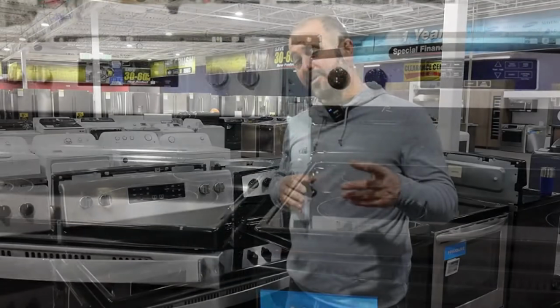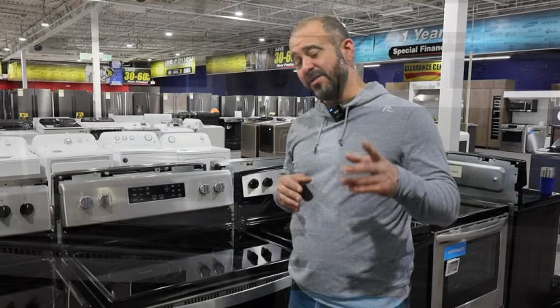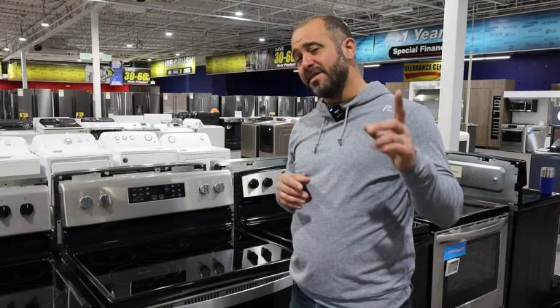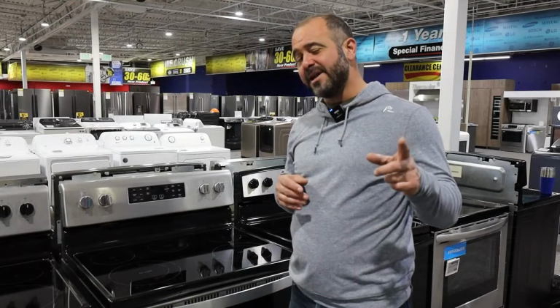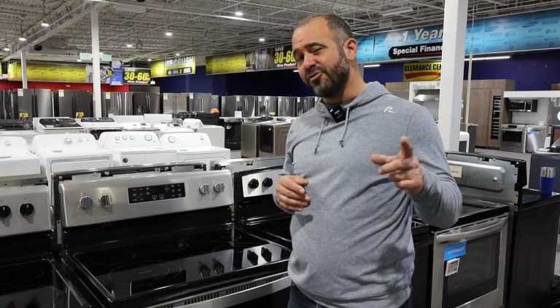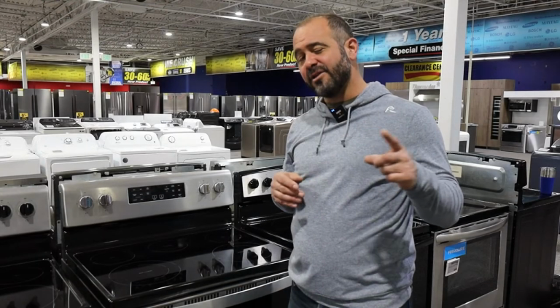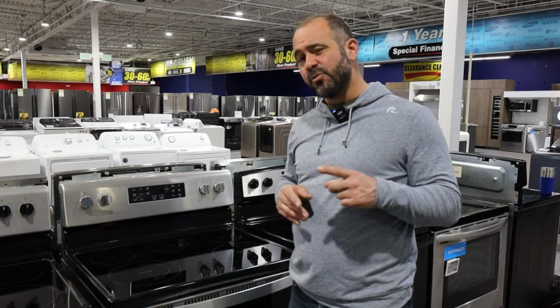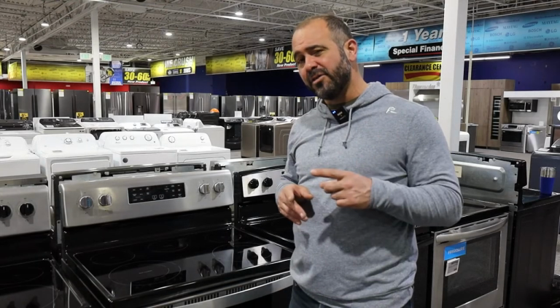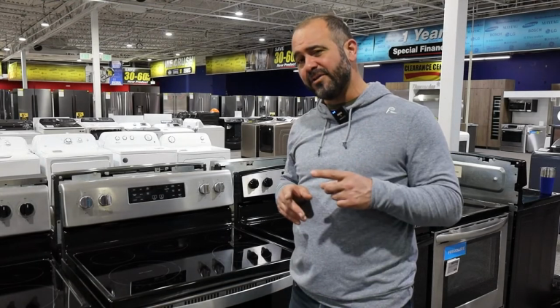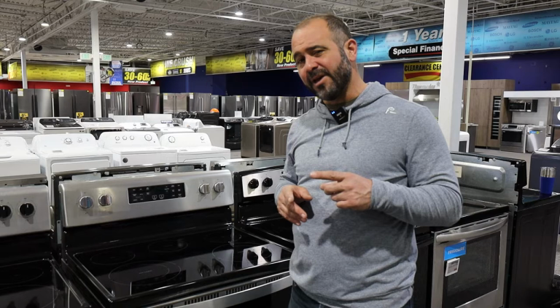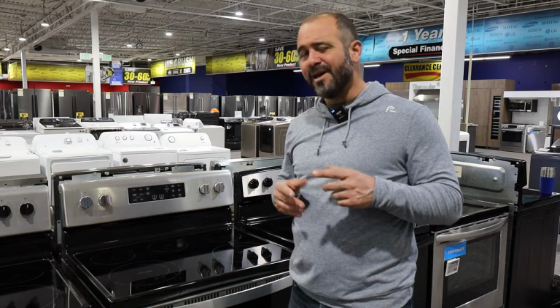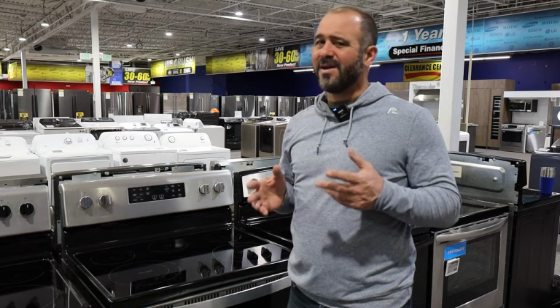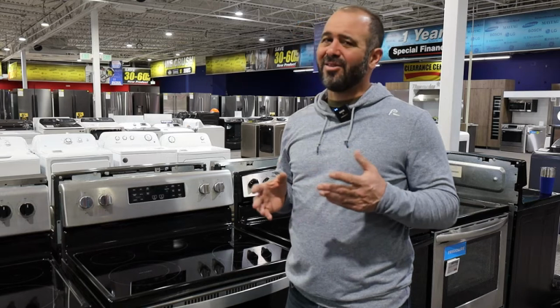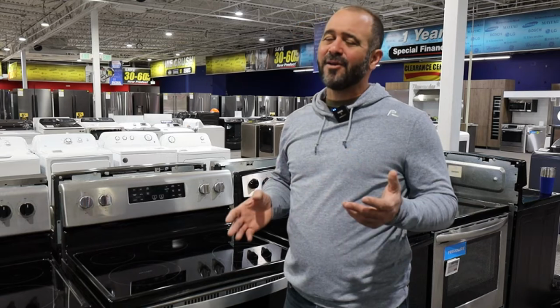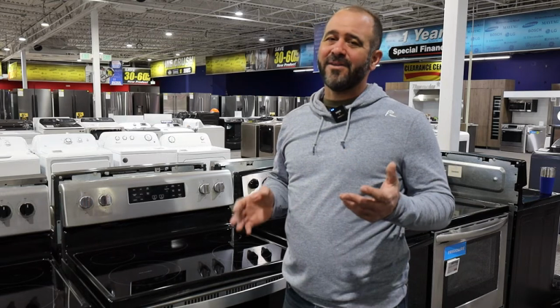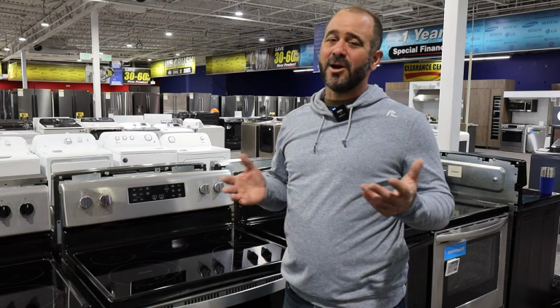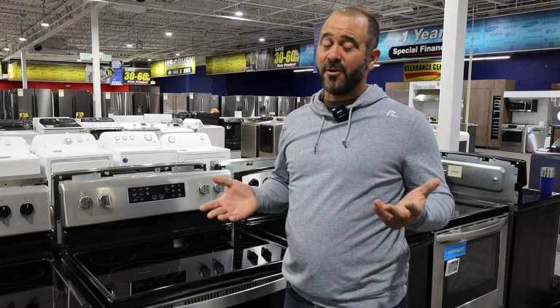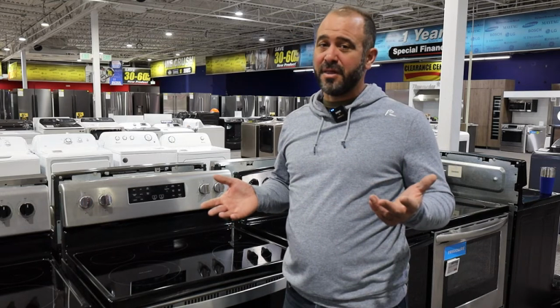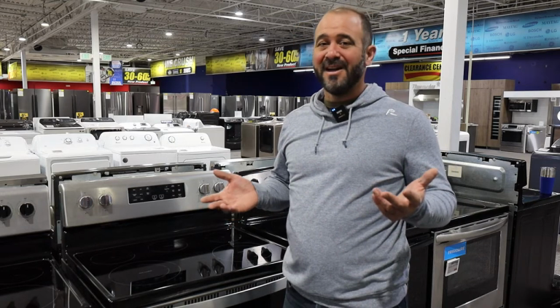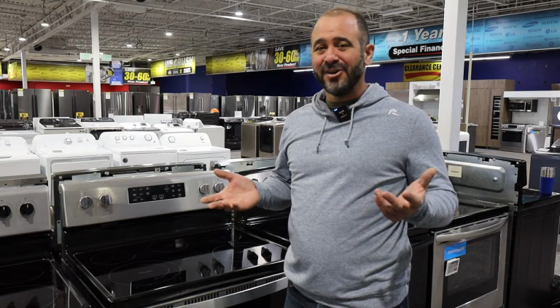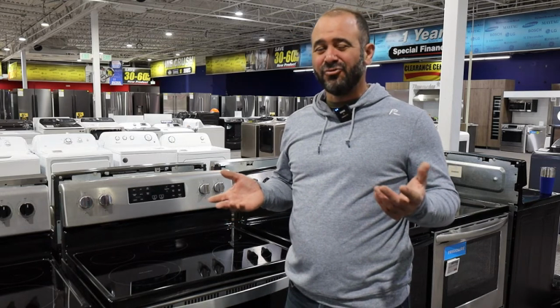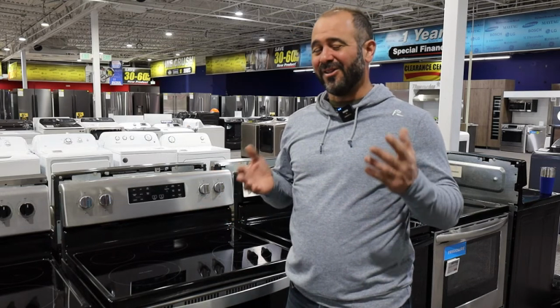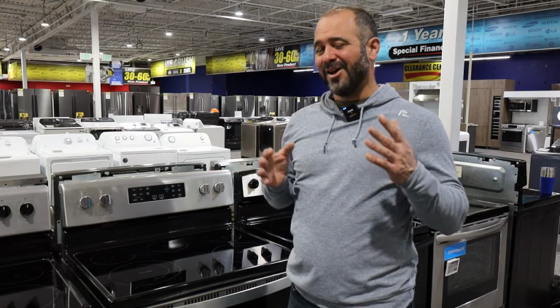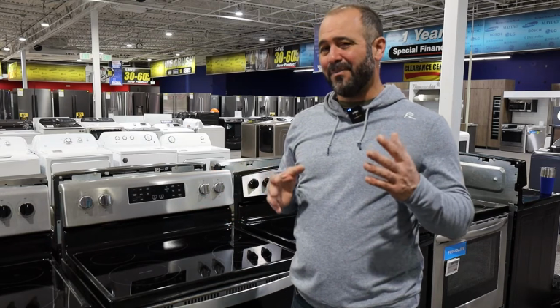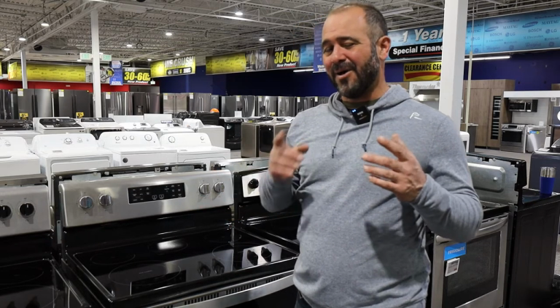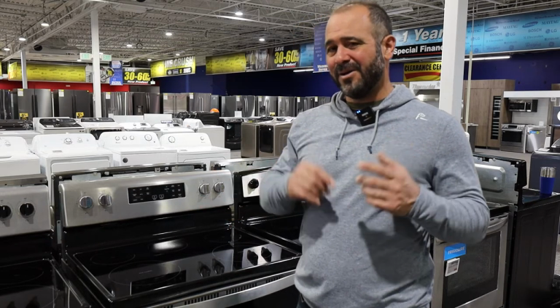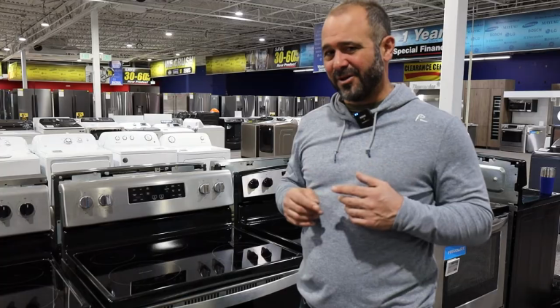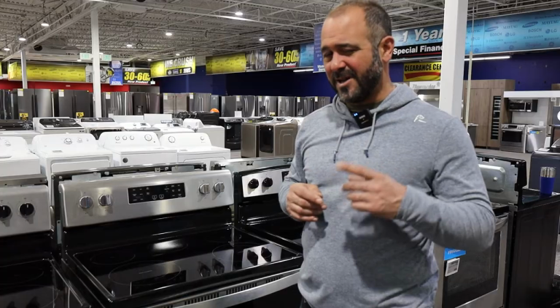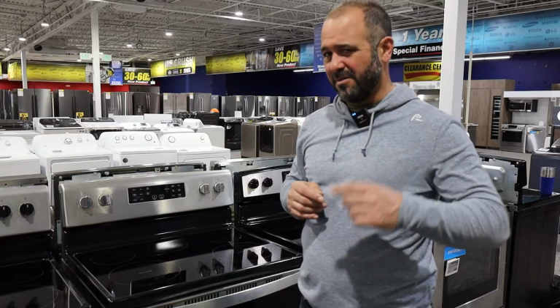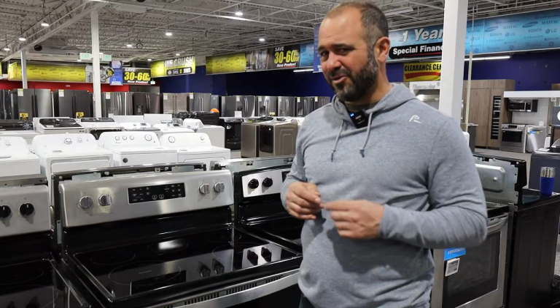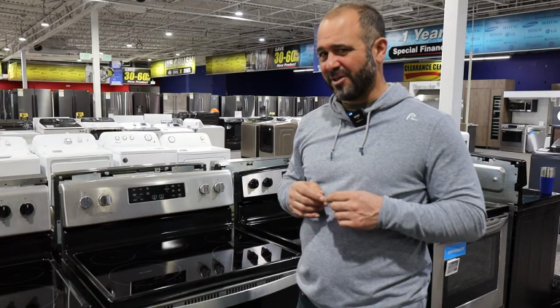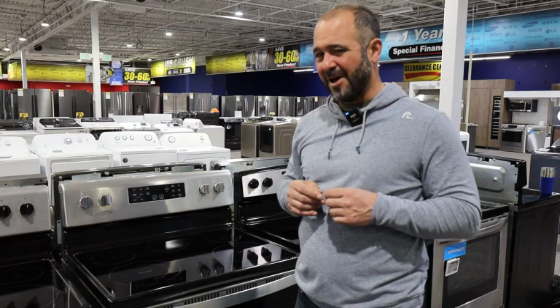Now let's take a look at the glass top range. To clarify, this is not induction — induction works a little differently. We have a lot of great videos here on this YouTube channel about induction, so make sure you check those out.